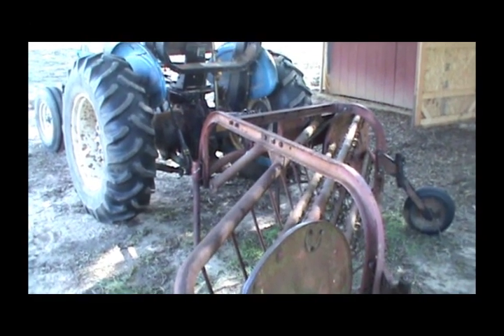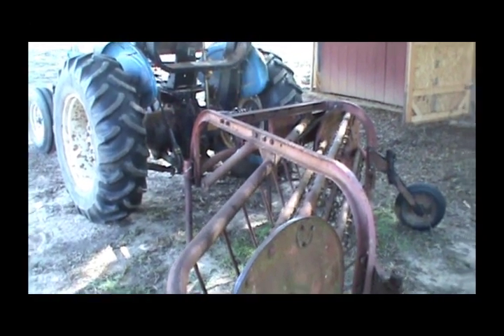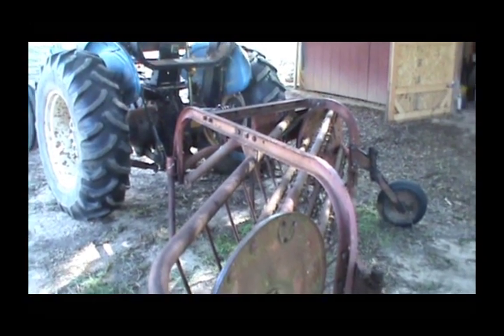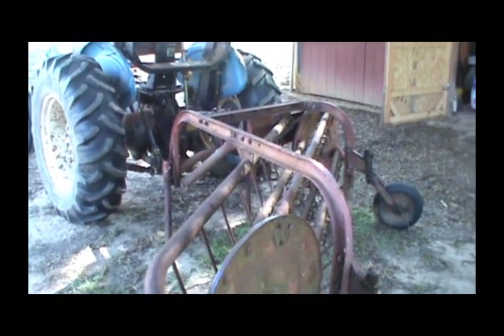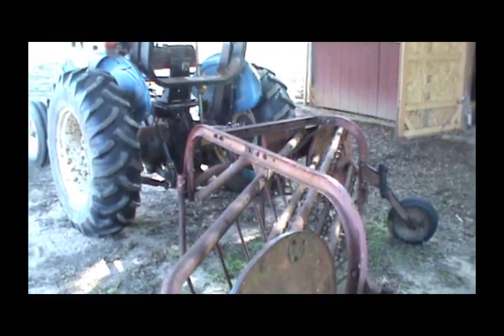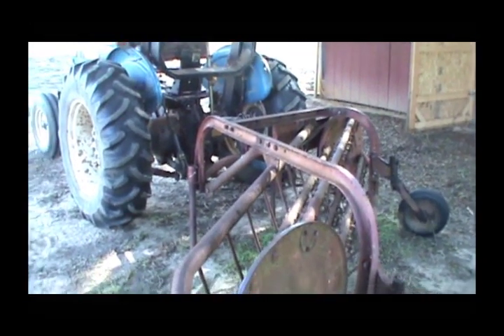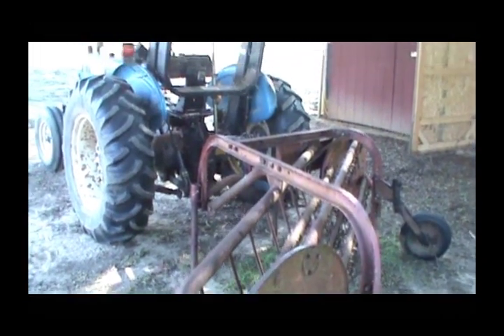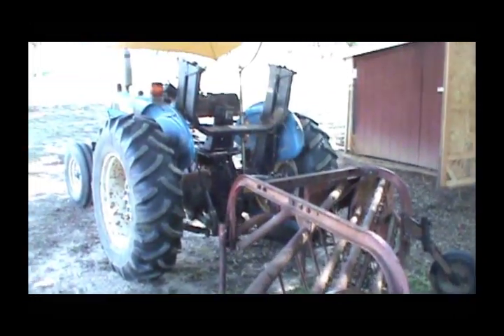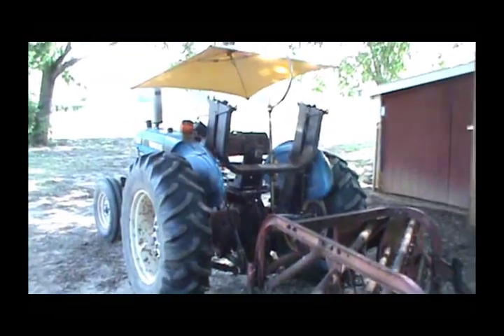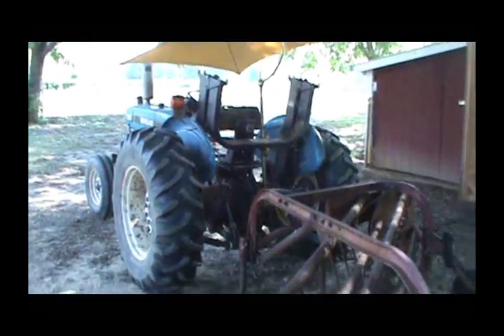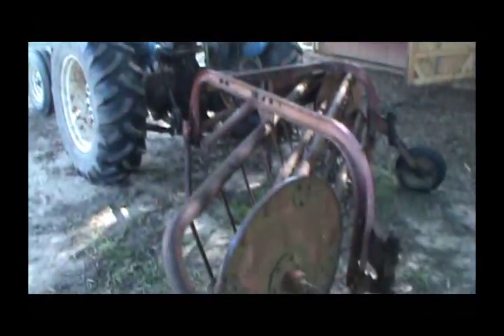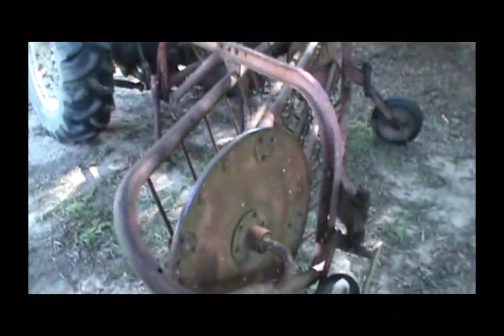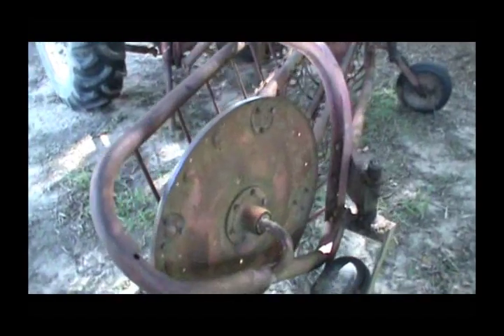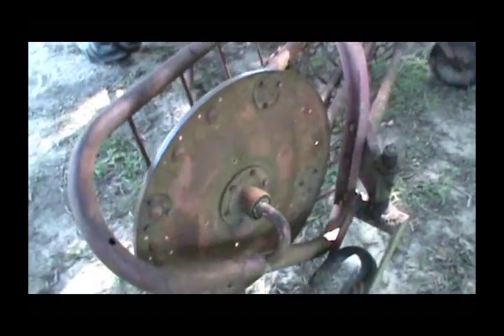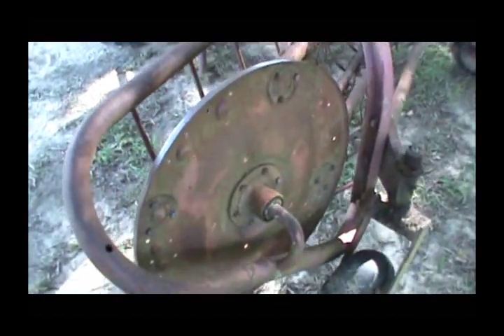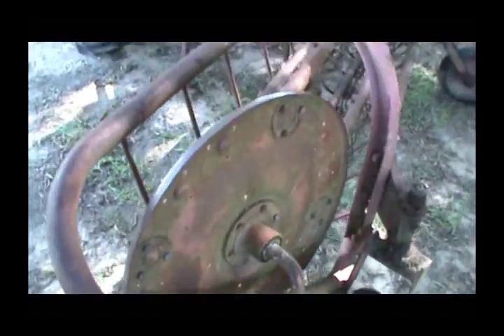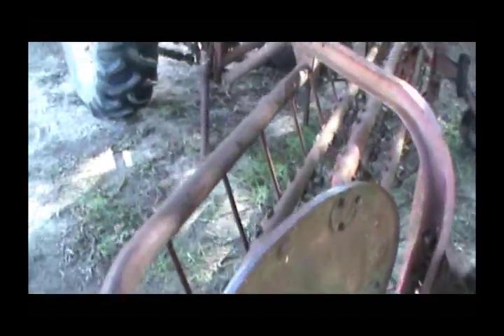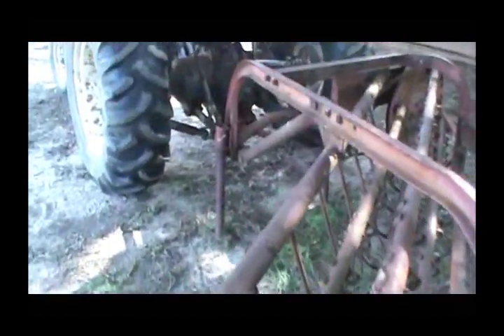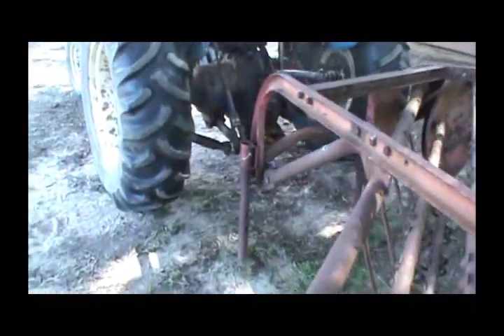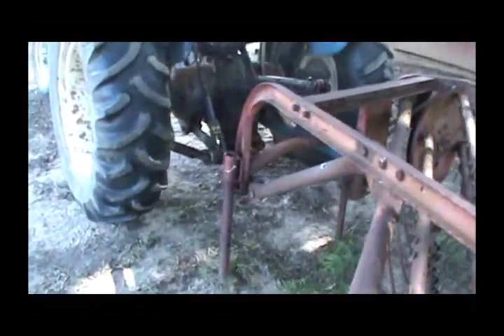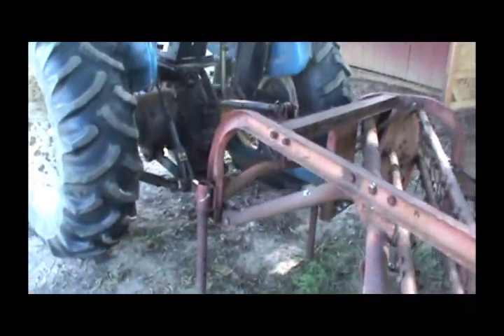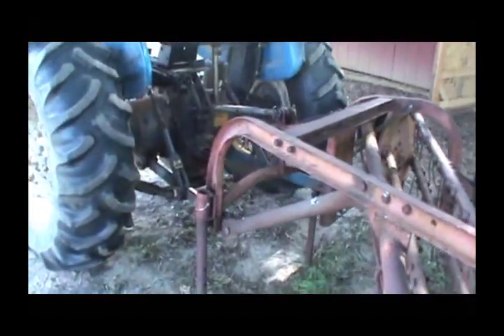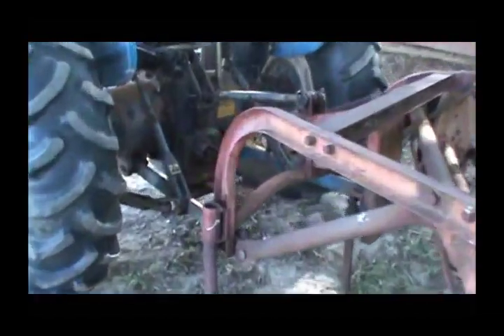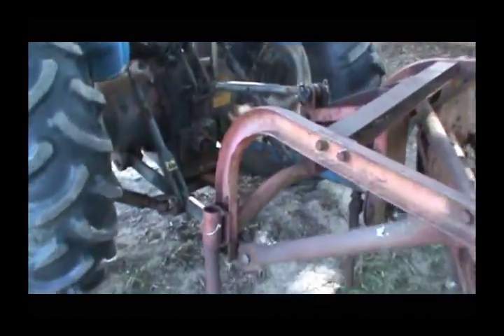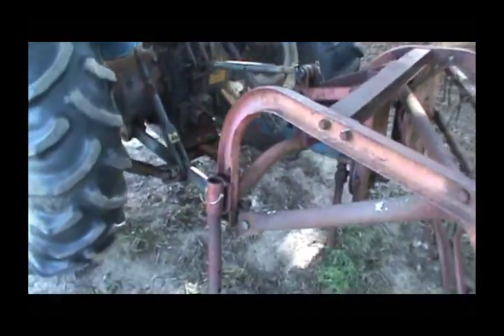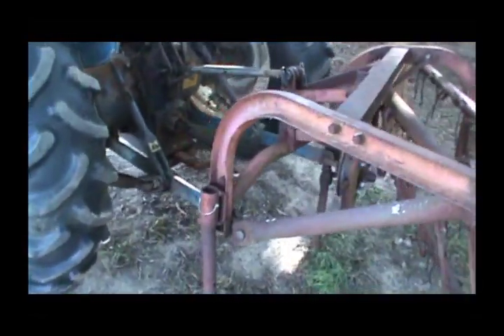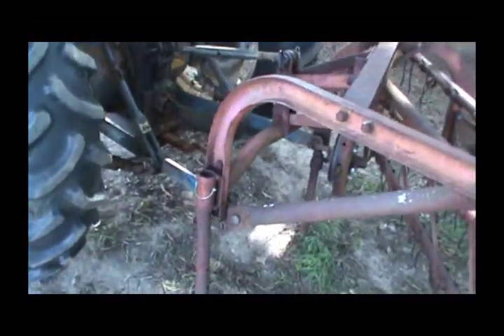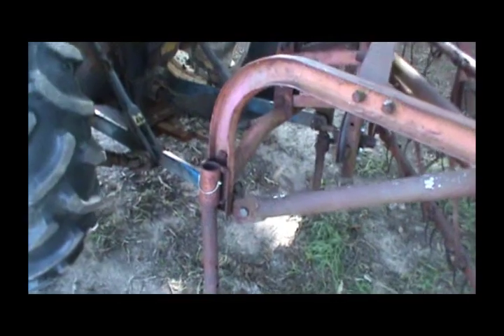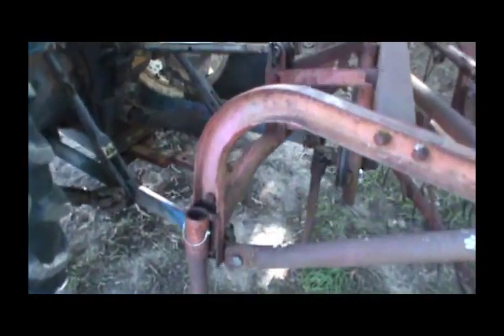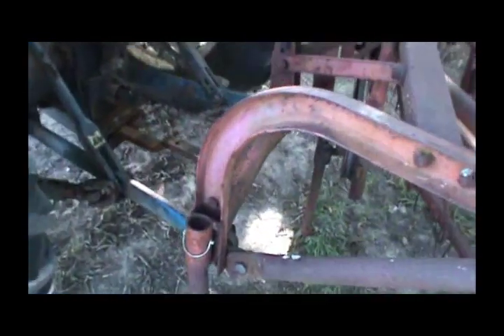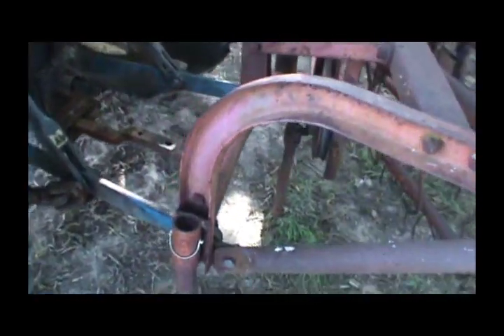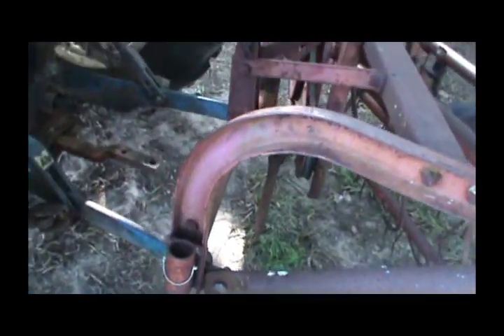Alright guys, welcome back. Sorry it's windy today, but work continues on the old Massey Ferguson model 25 hay rake, and today I'm gonna be putting the drive shaft on.